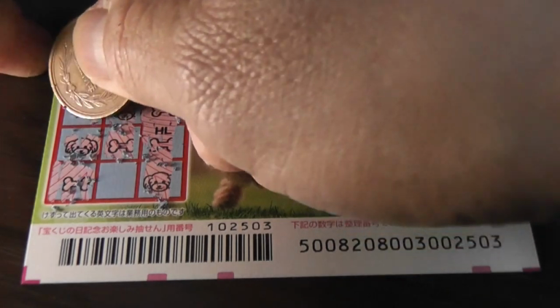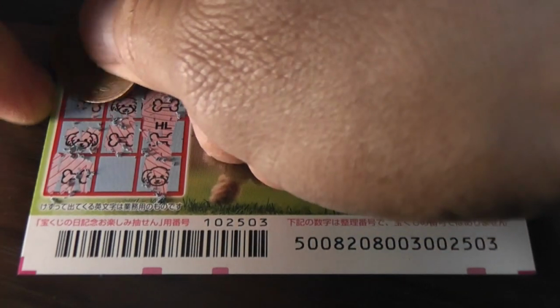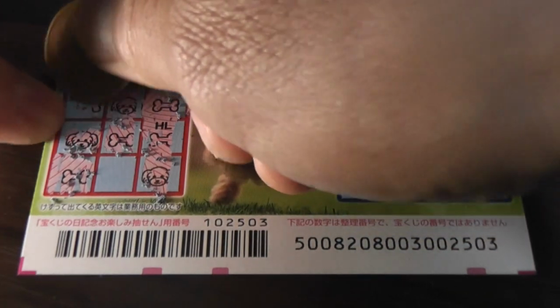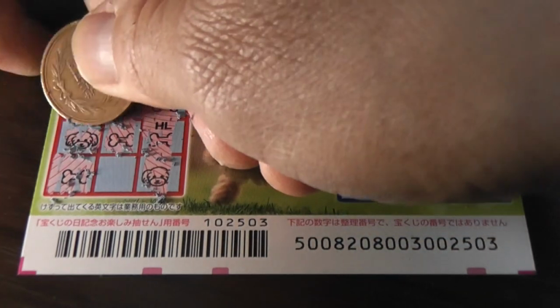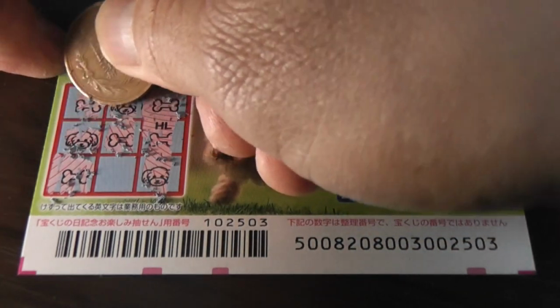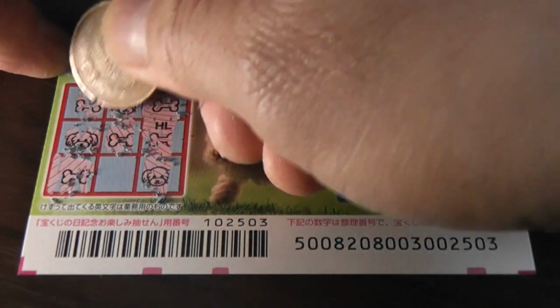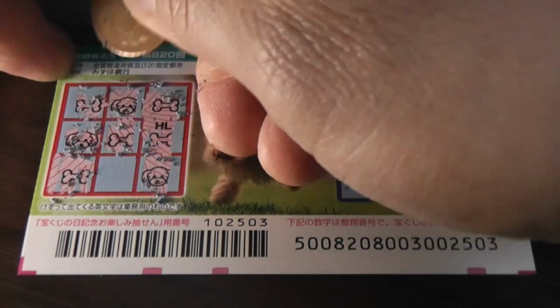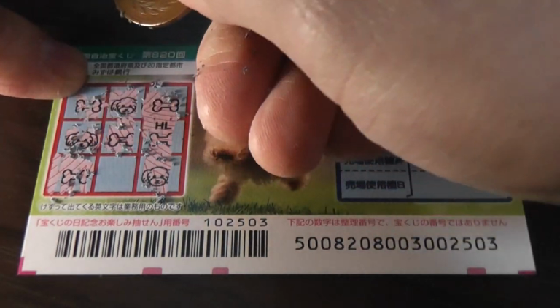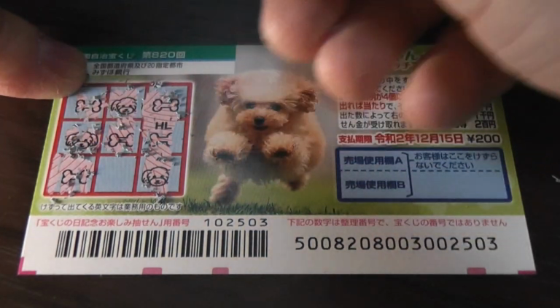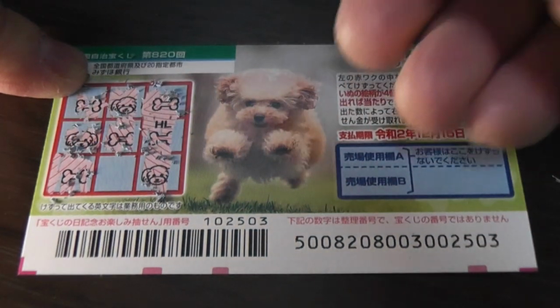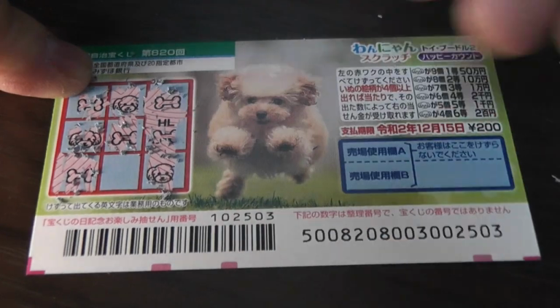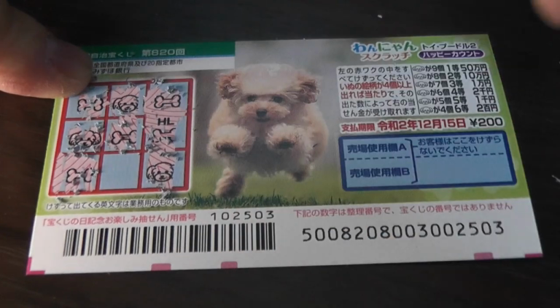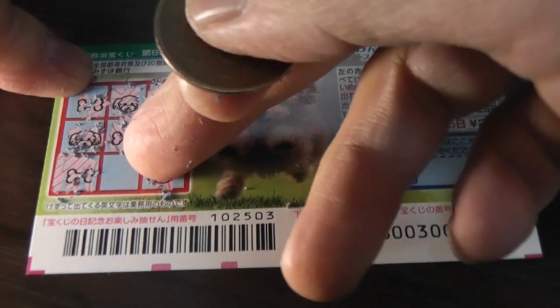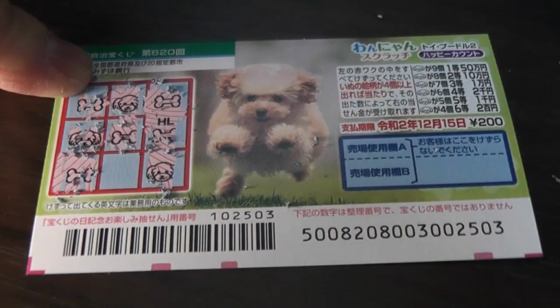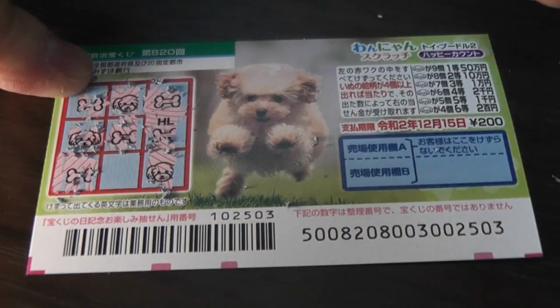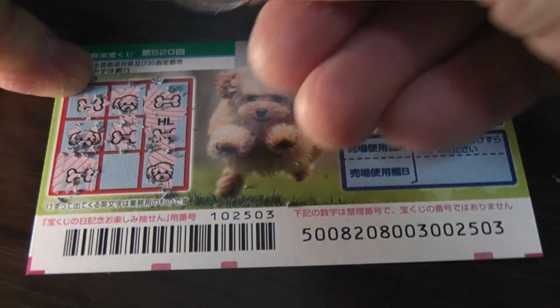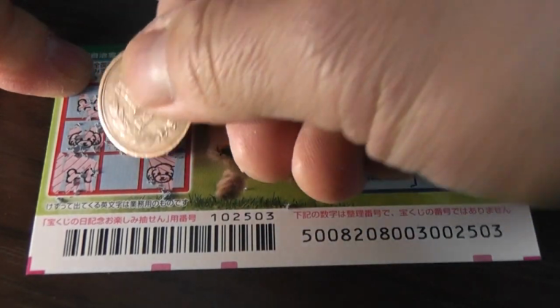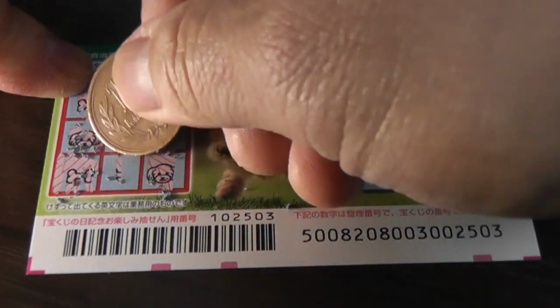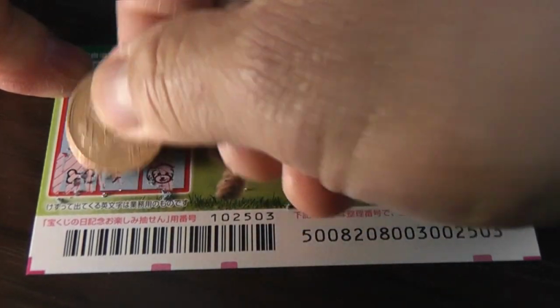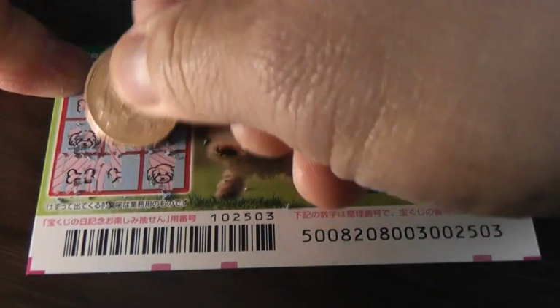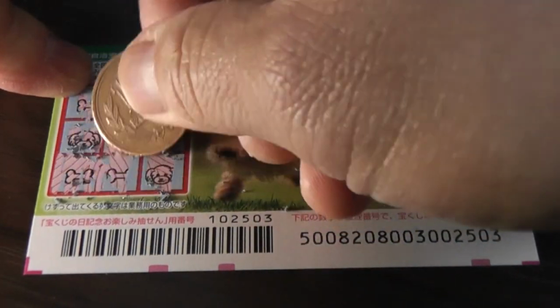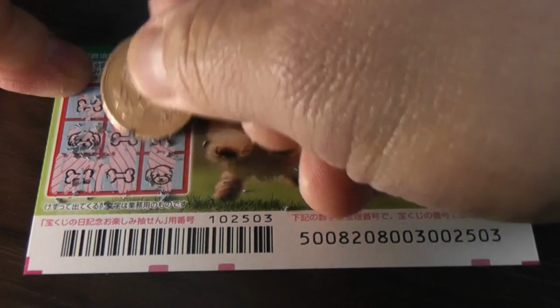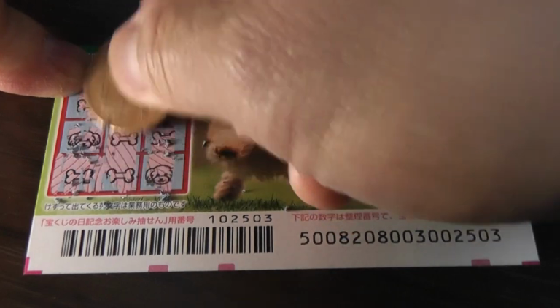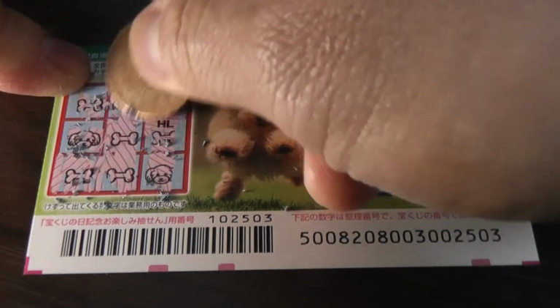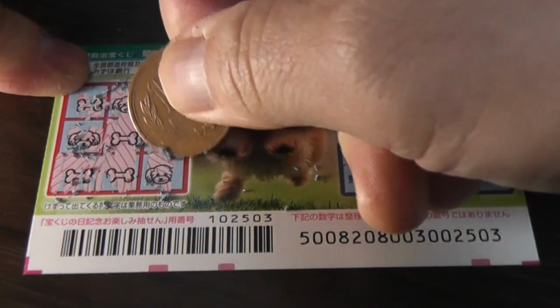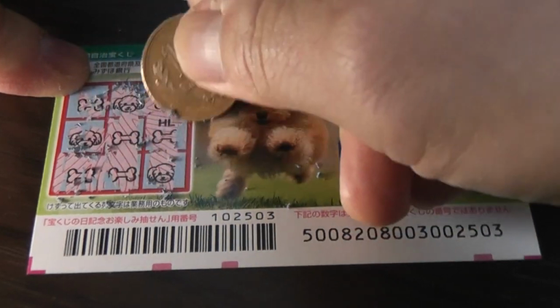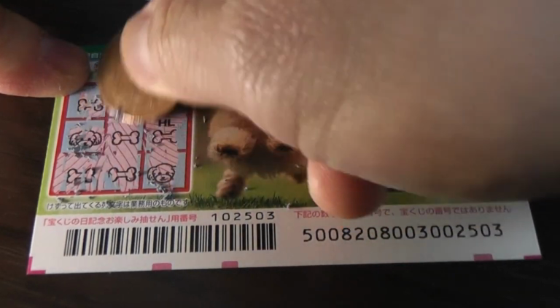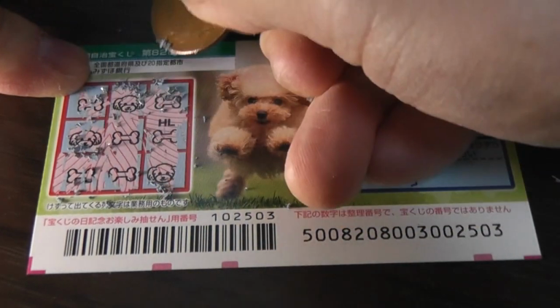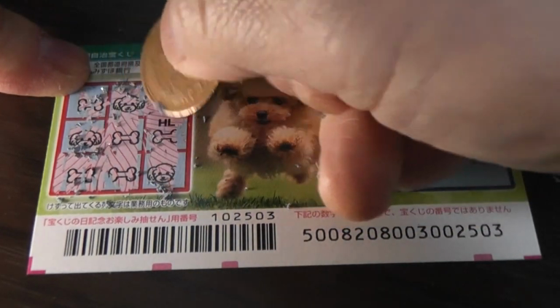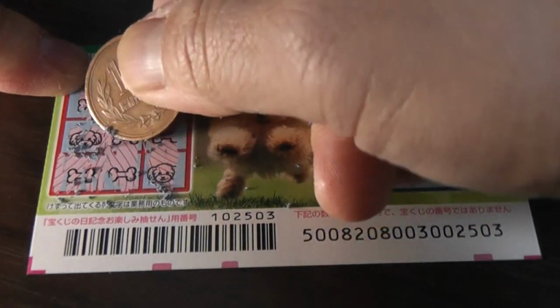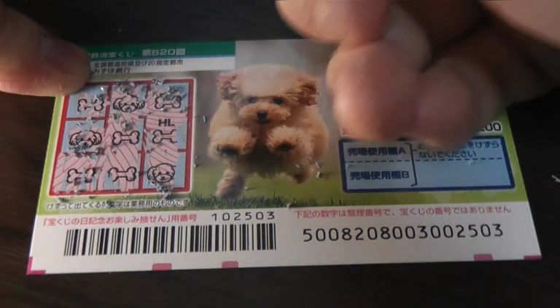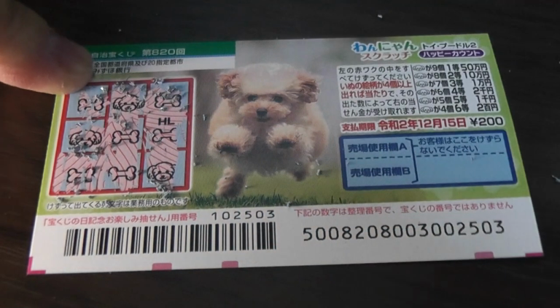Oh no, it's not looking good. What do you think, guys? Is this a dog head? Come on, win. Crap. I lost. One, two, three heads. I lost.